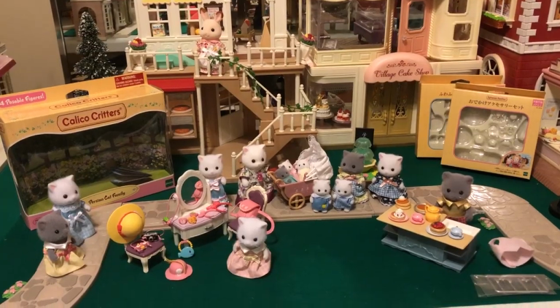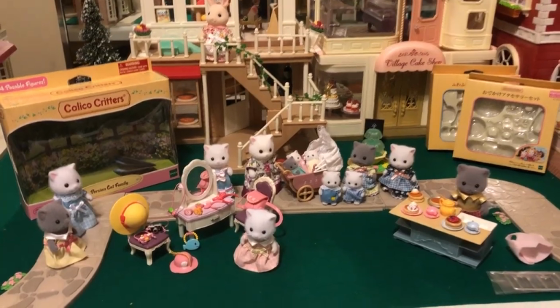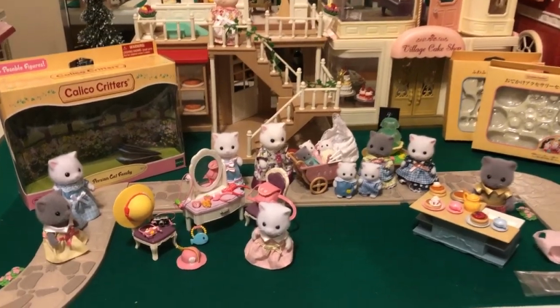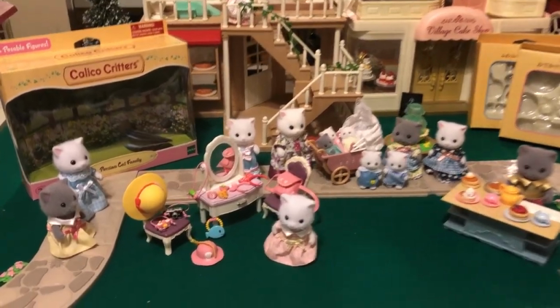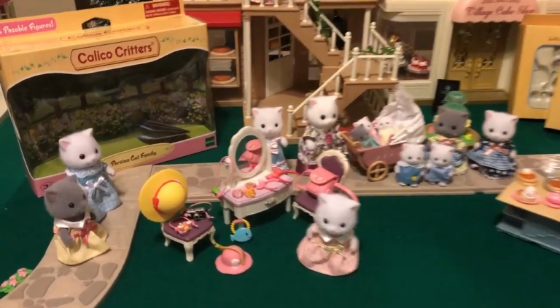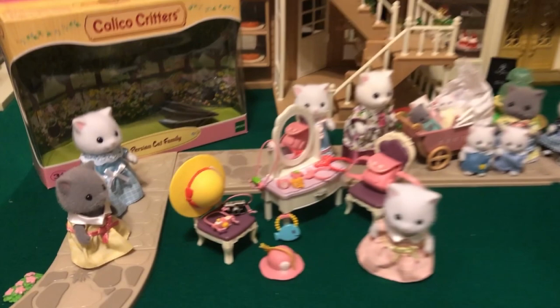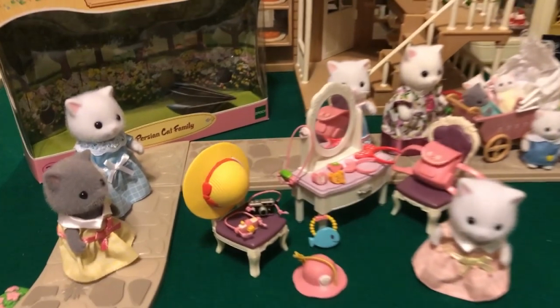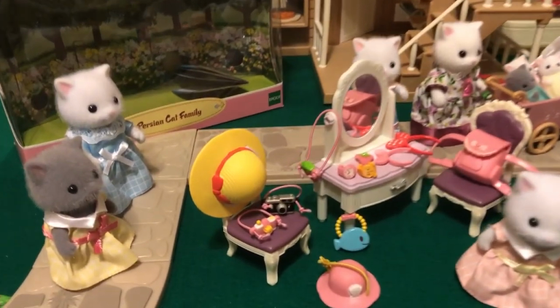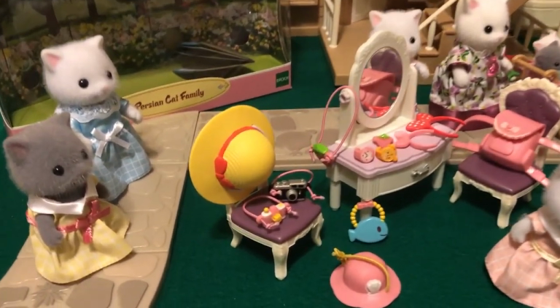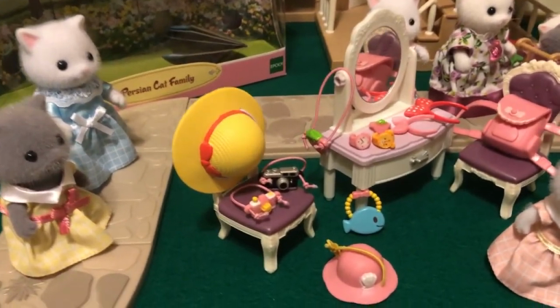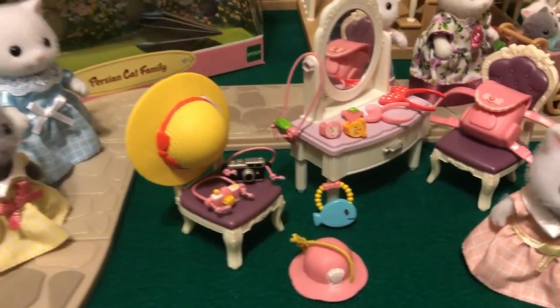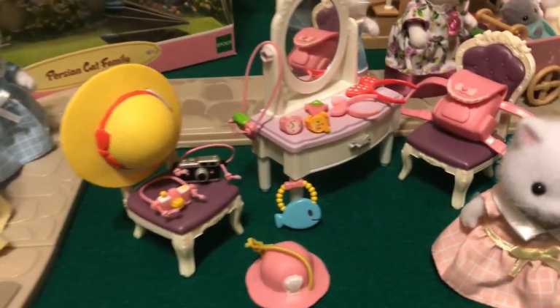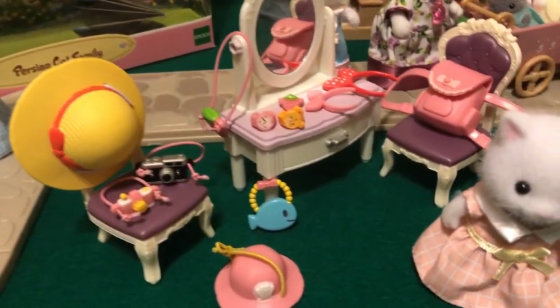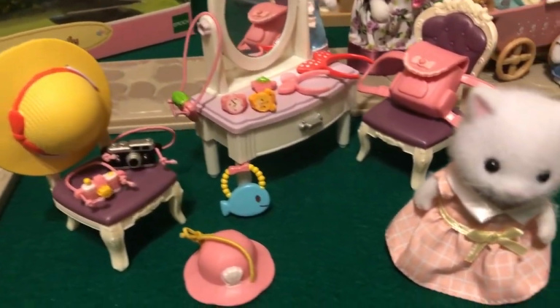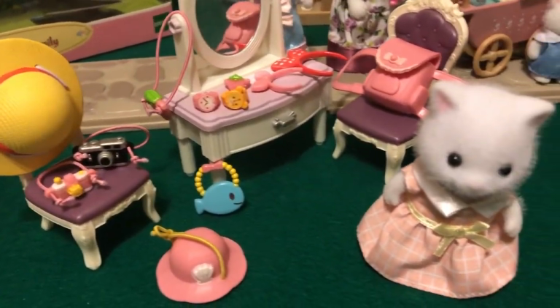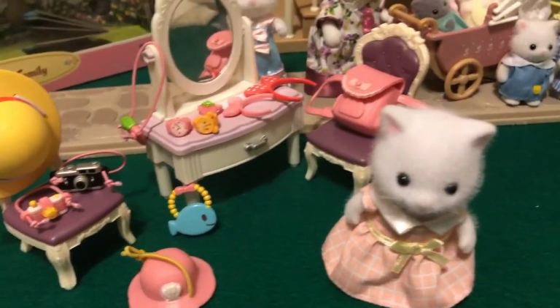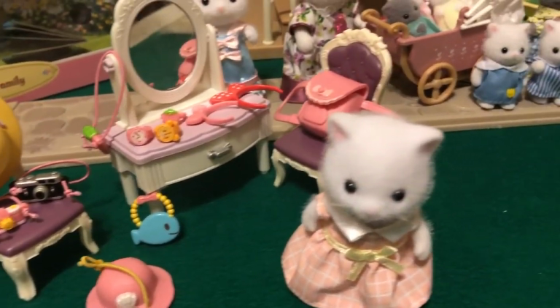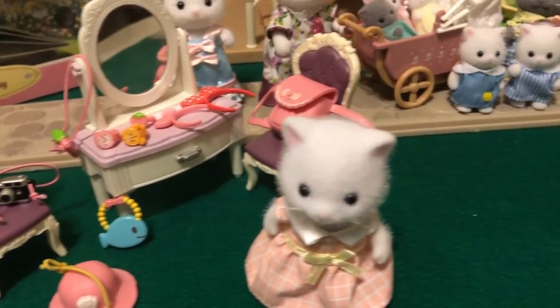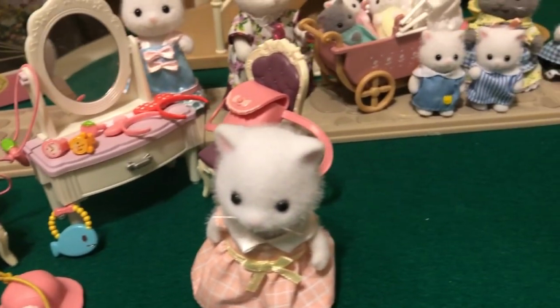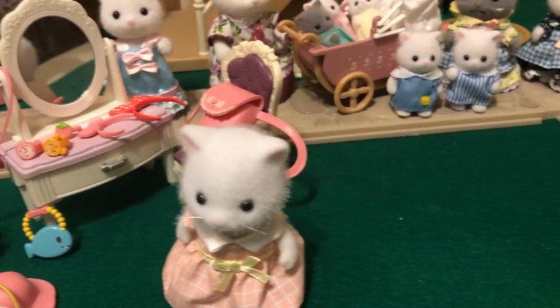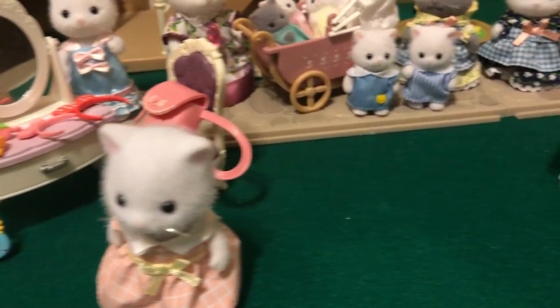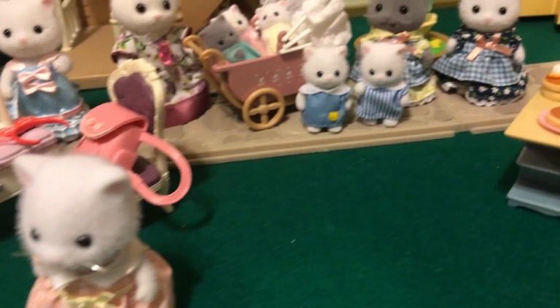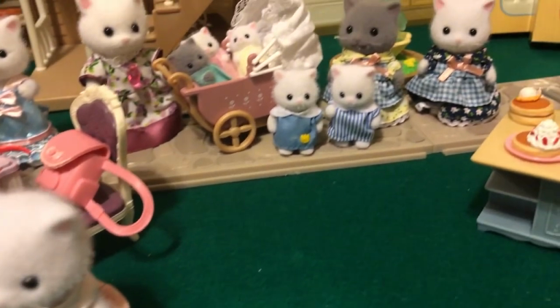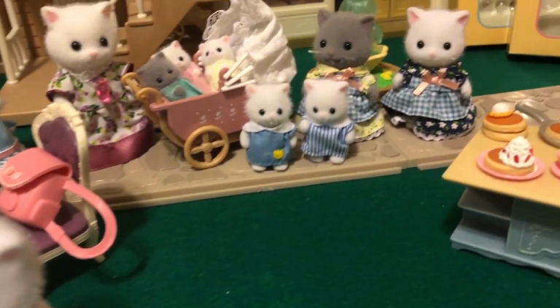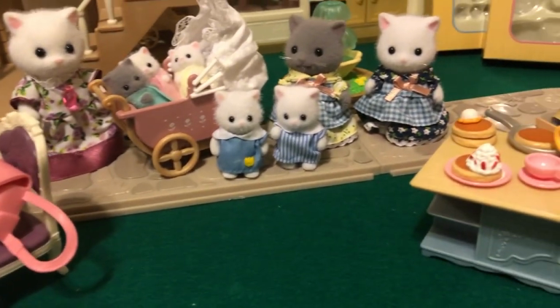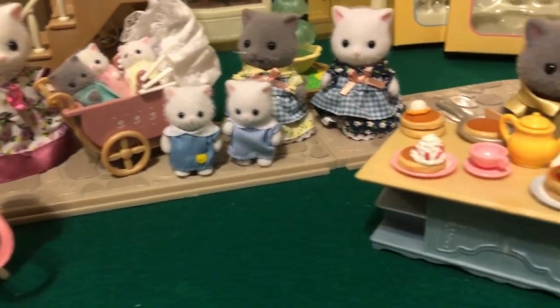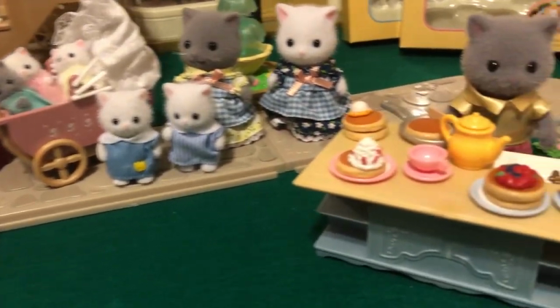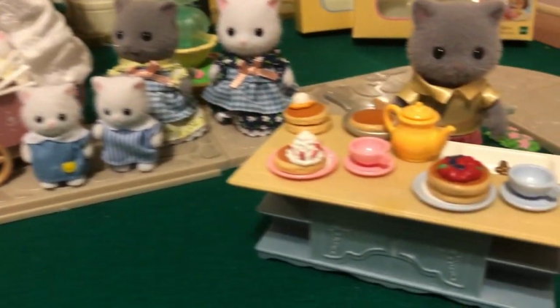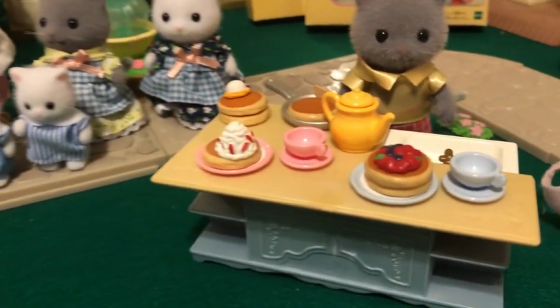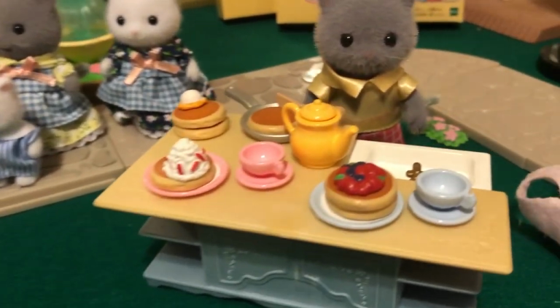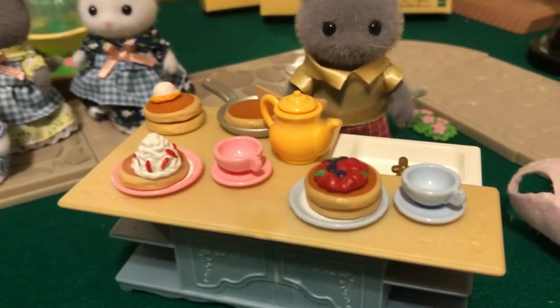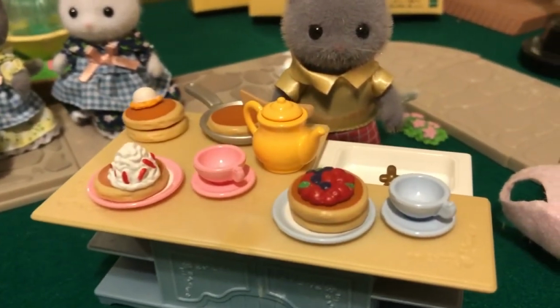Now we'll go to this table. I've got three sets out here that we got recently: a little accessory set, the pancake set, and we got the Persian cats.